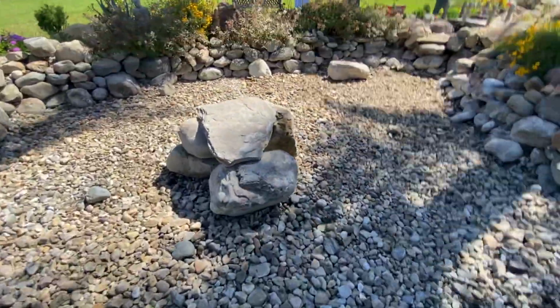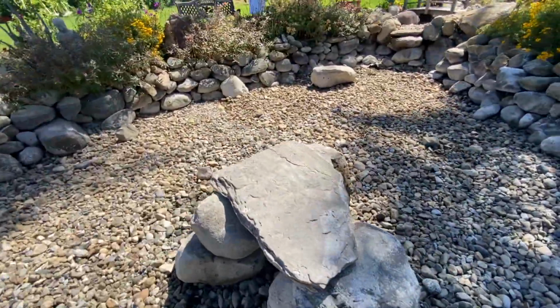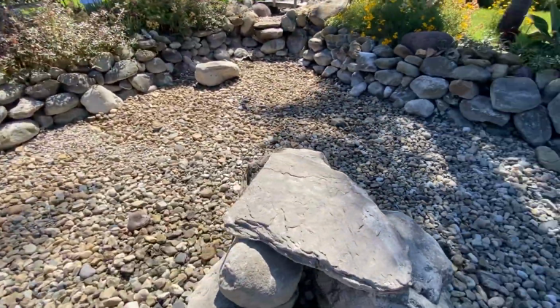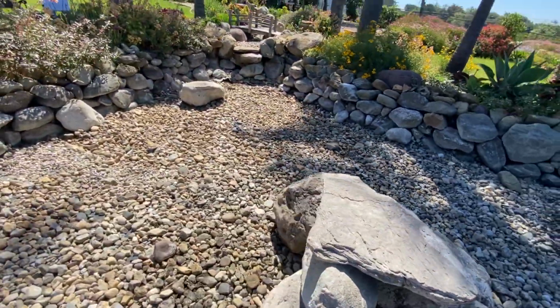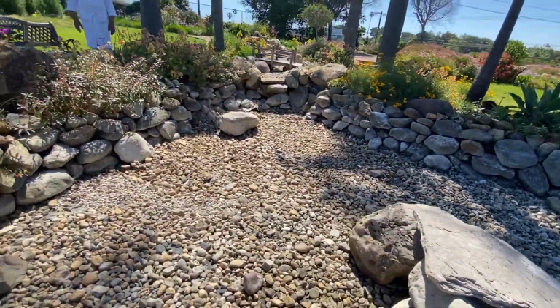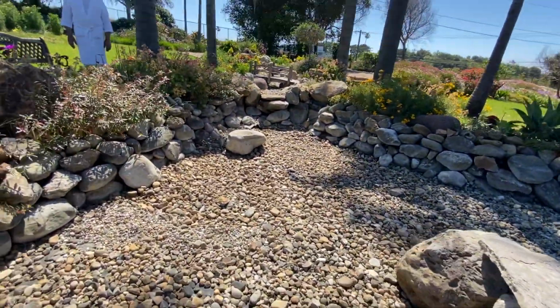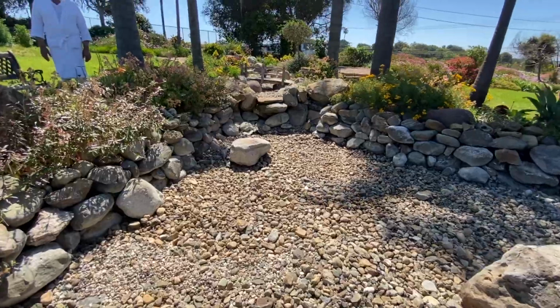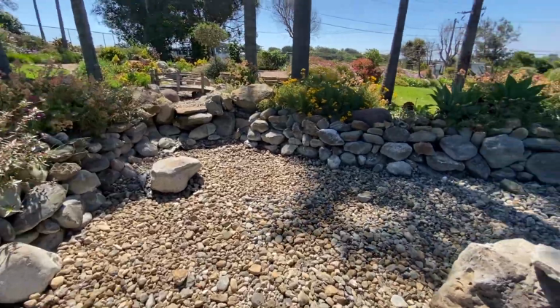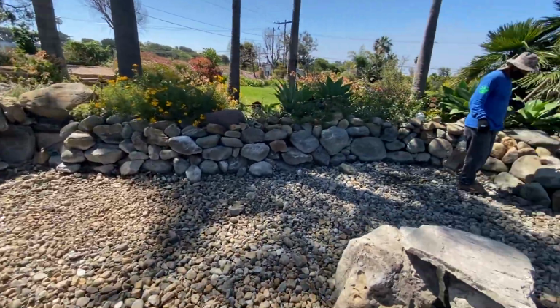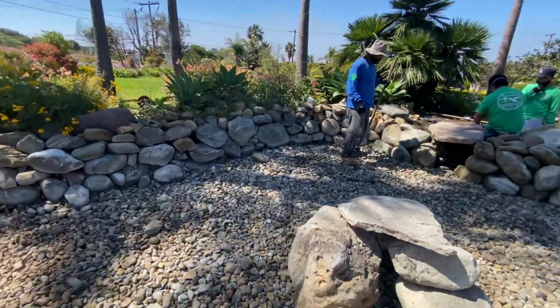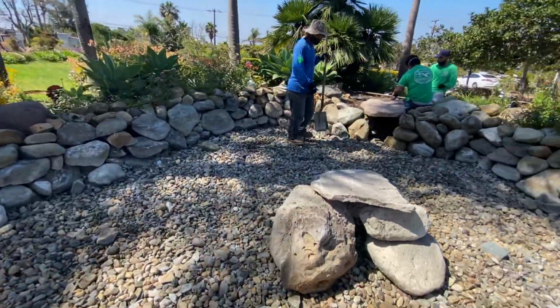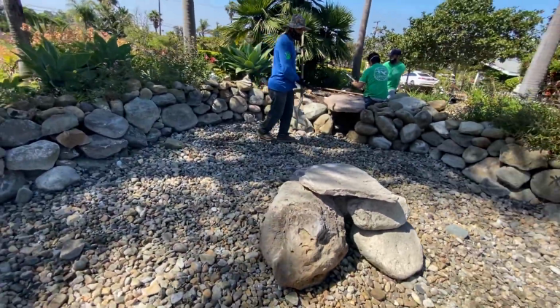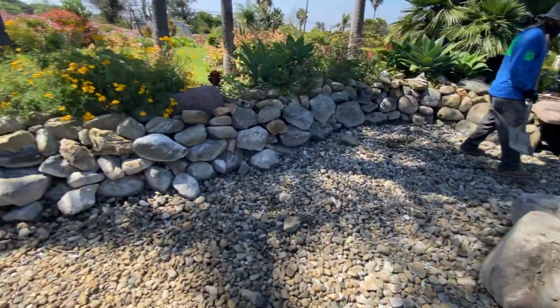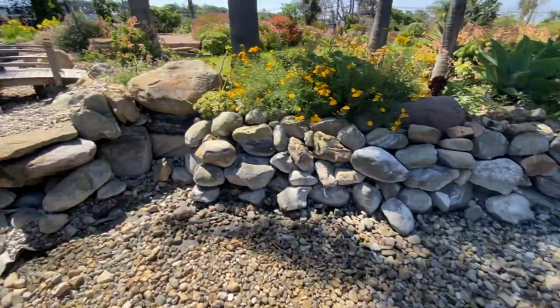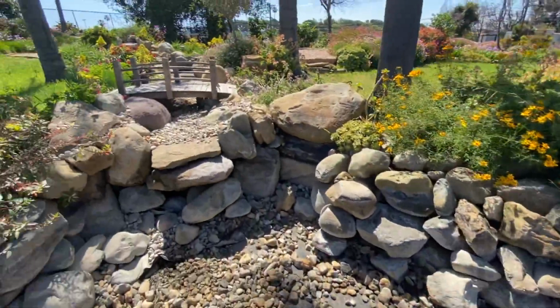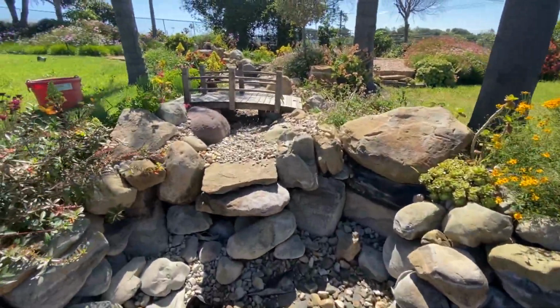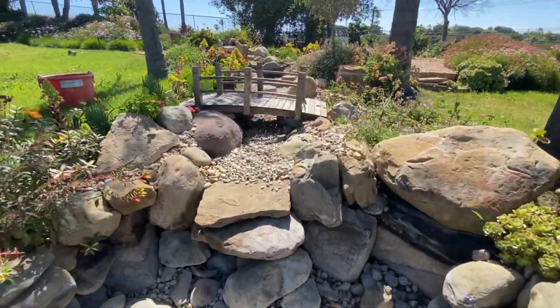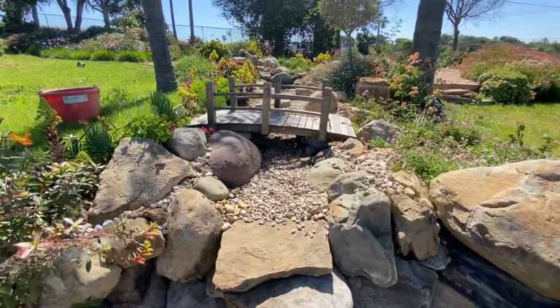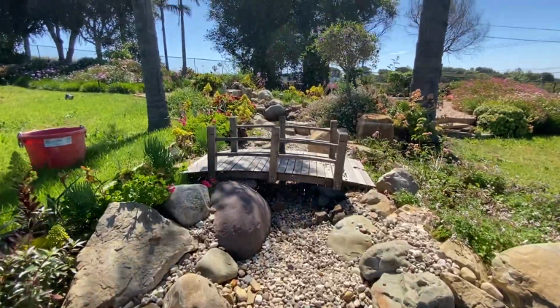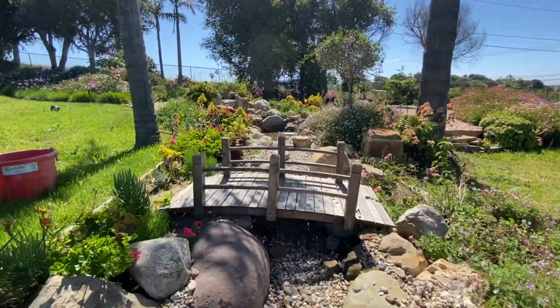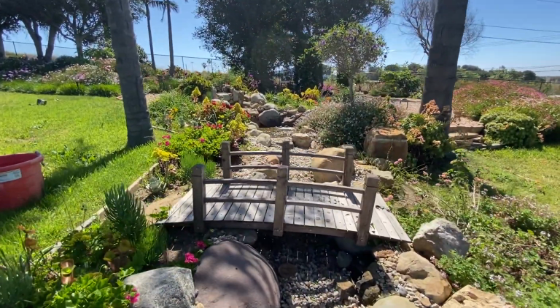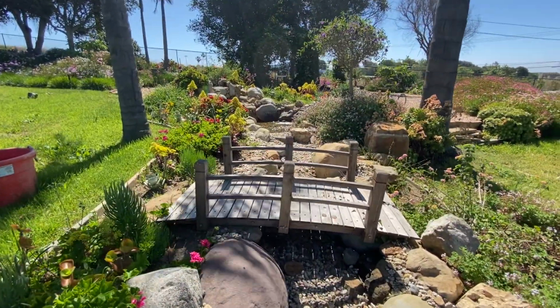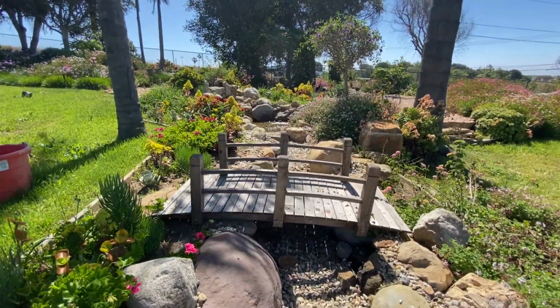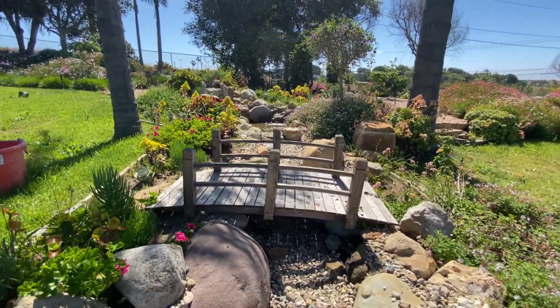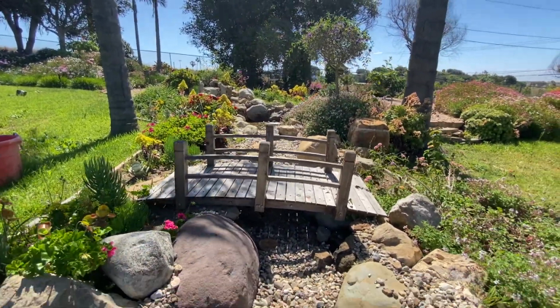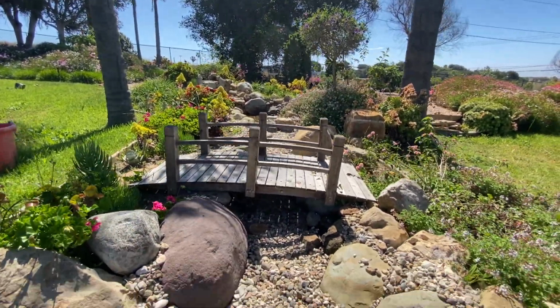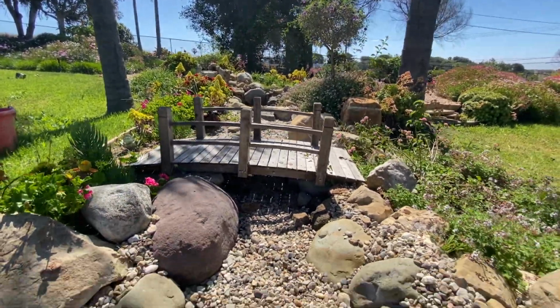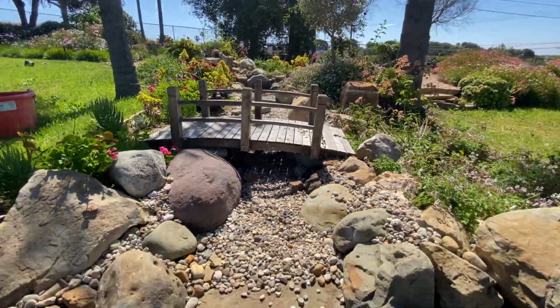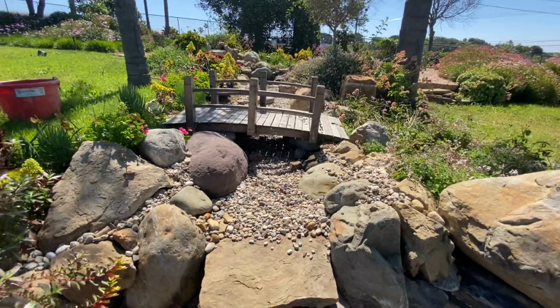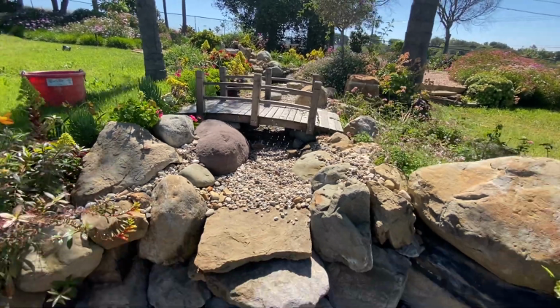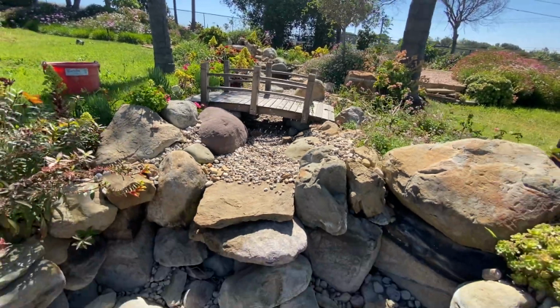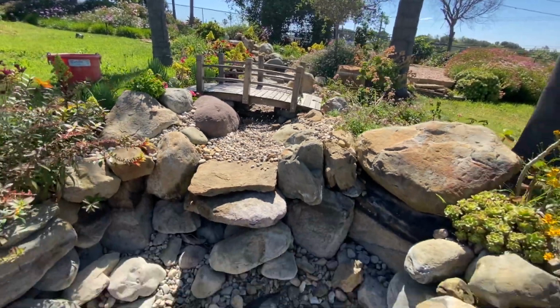And we're creating fish caves here, getting everything all repositioned. We've already started to fill this pond — our water's running. So in about four or five hours, this pond will be up and running and looking beautiful.